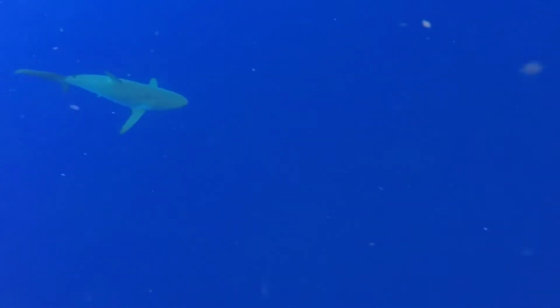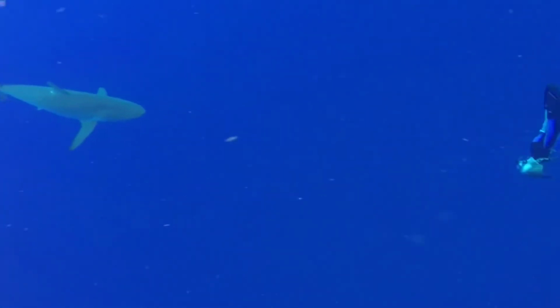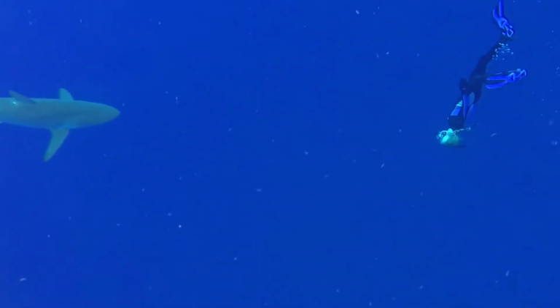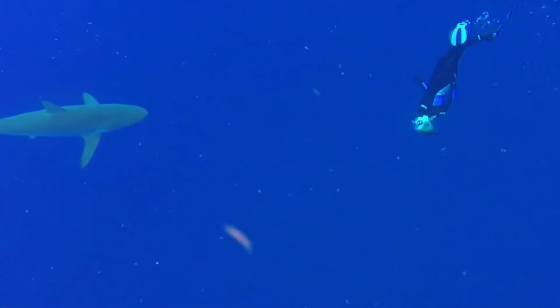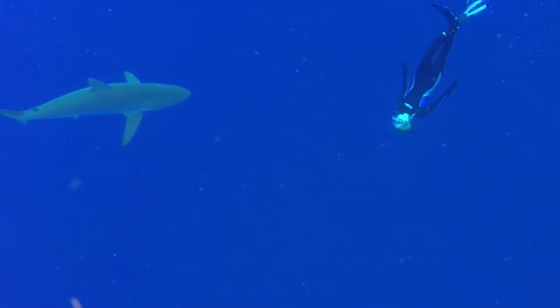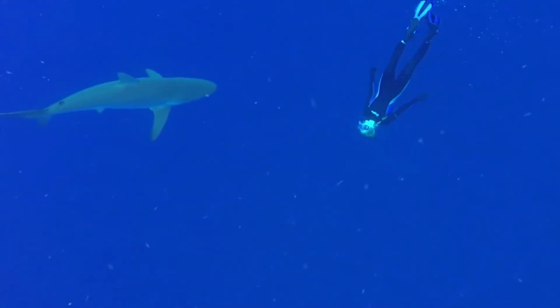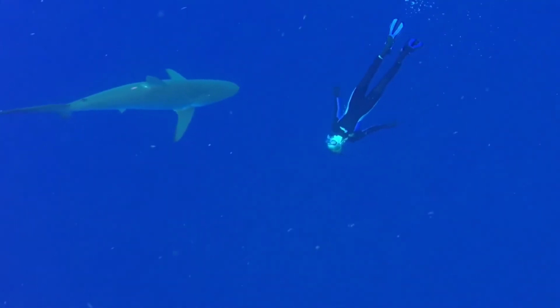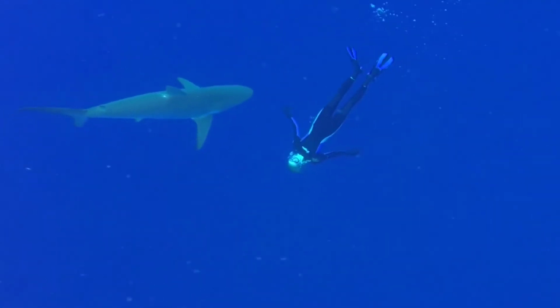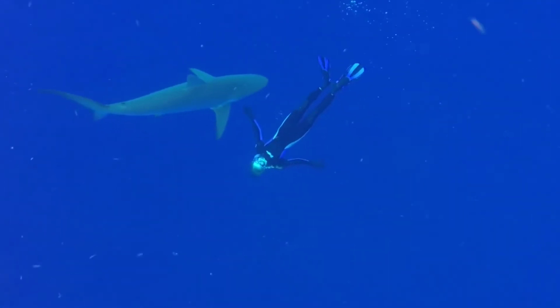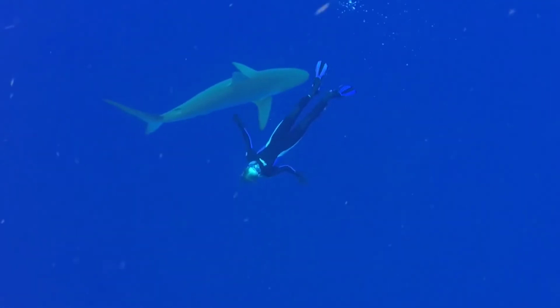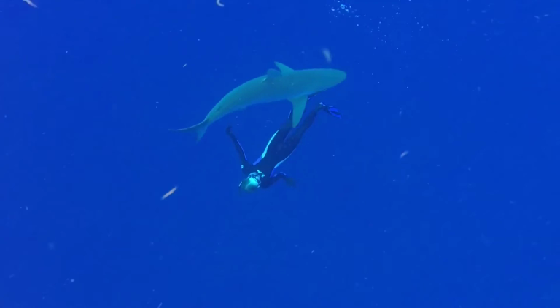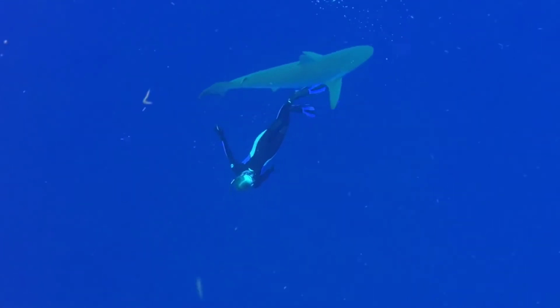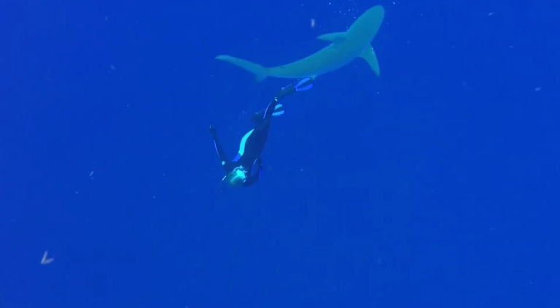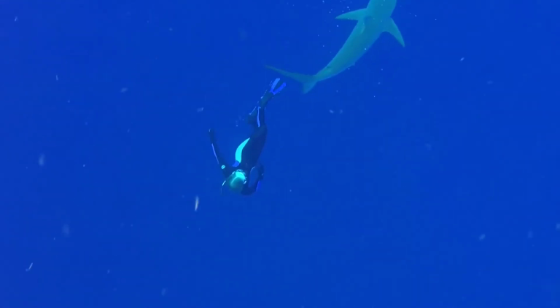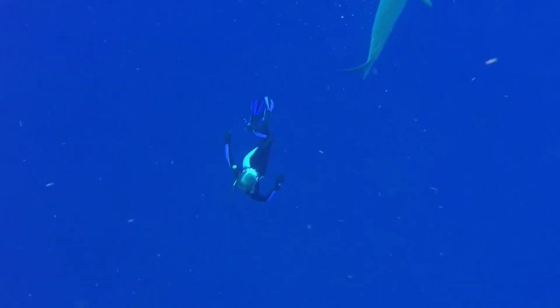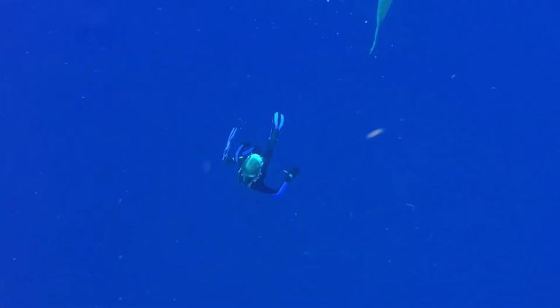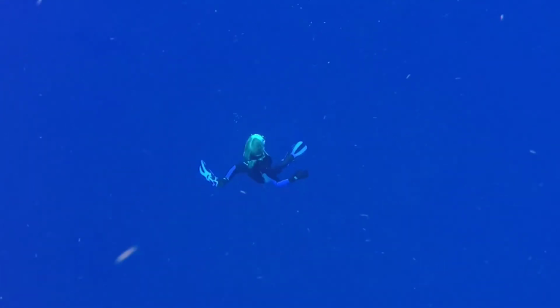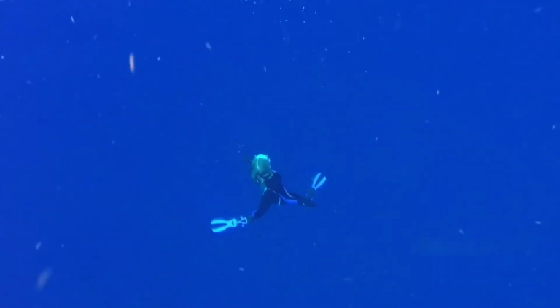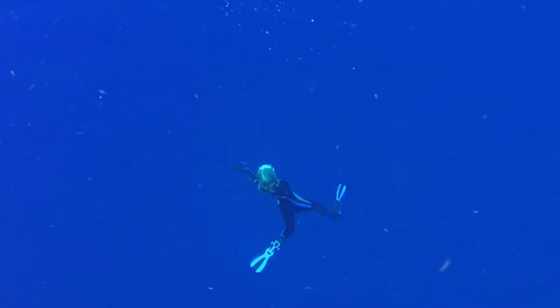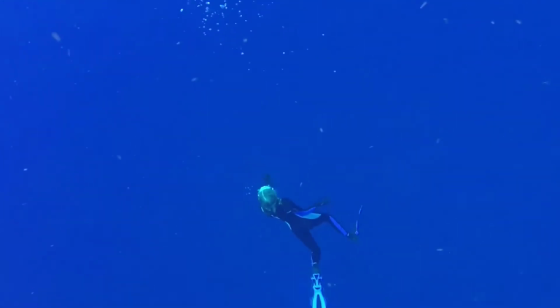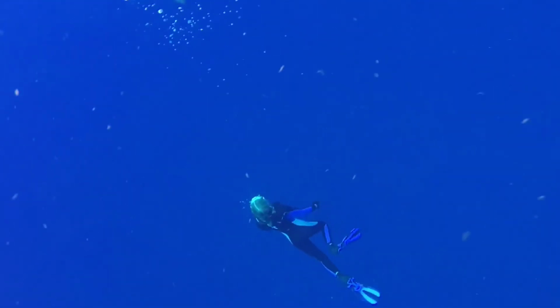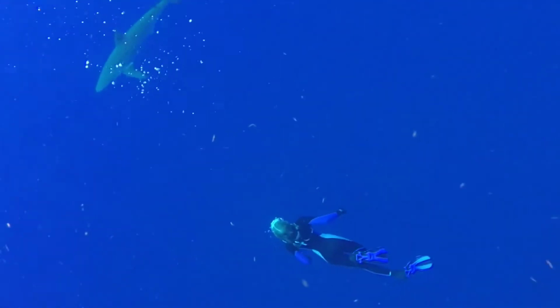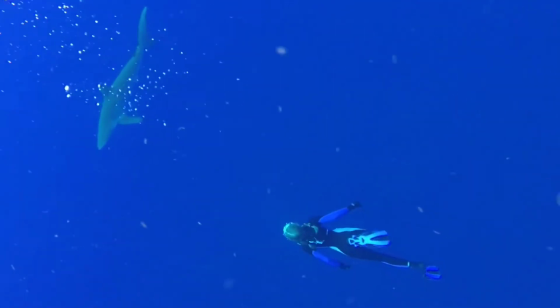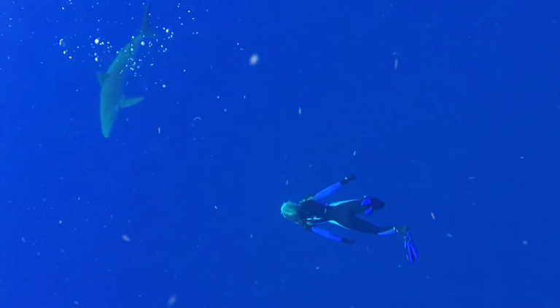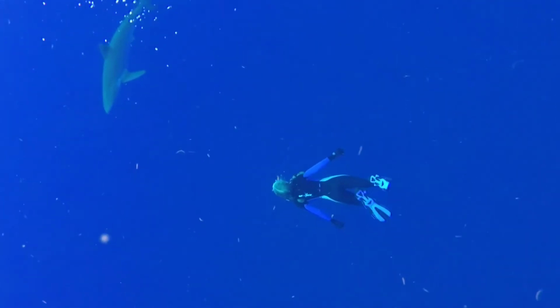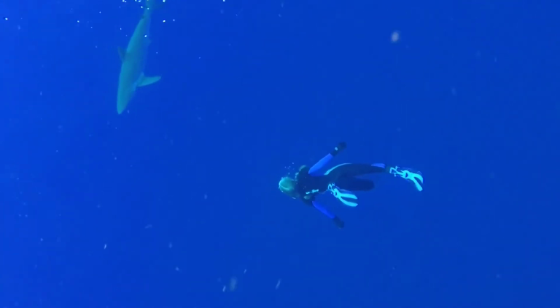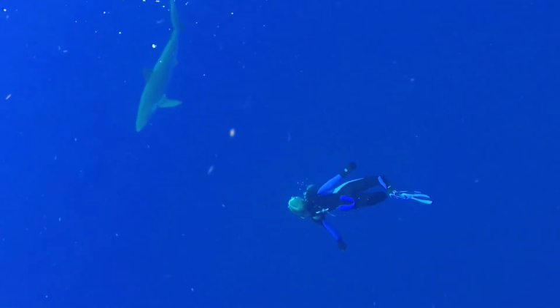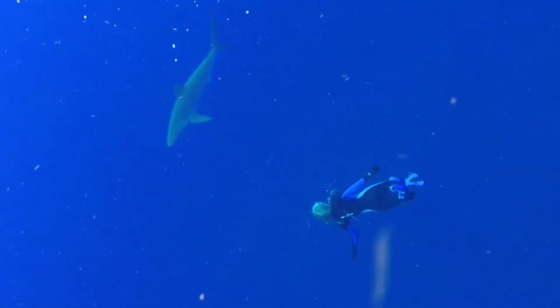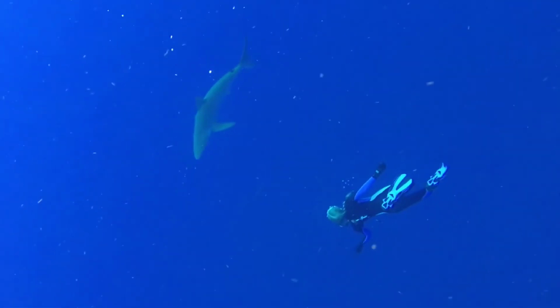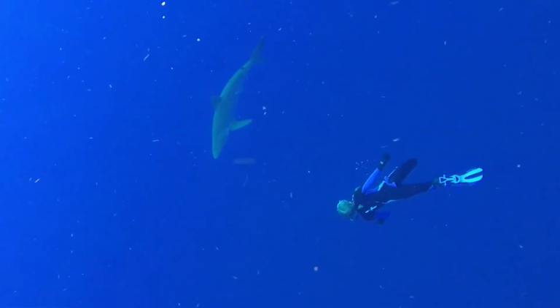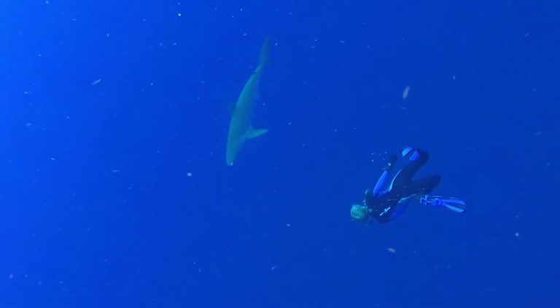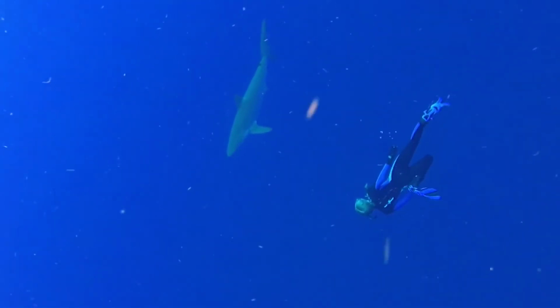Unlike when you get a tooth knocked out — oh, ouch! — sharks don't experience any pain when they lose a tooth. The teeth are embedded in their gums and not rooted into their jaw, like is the case with most toothy animals.